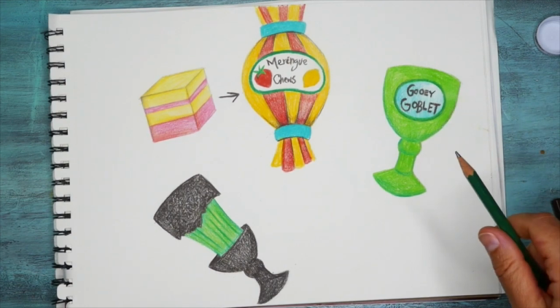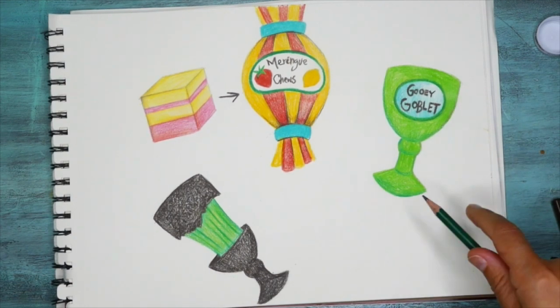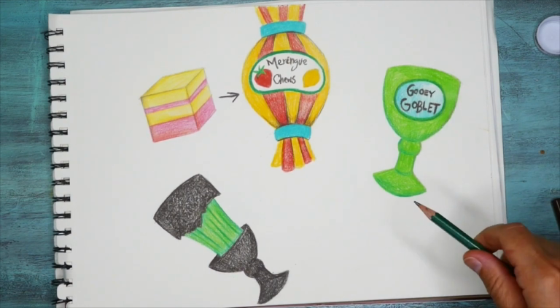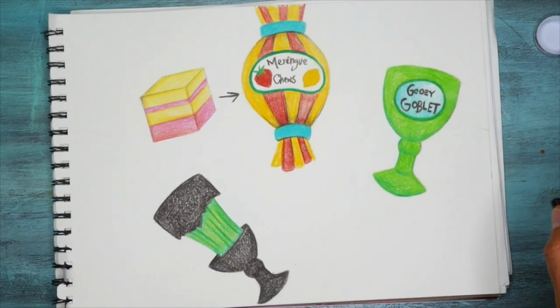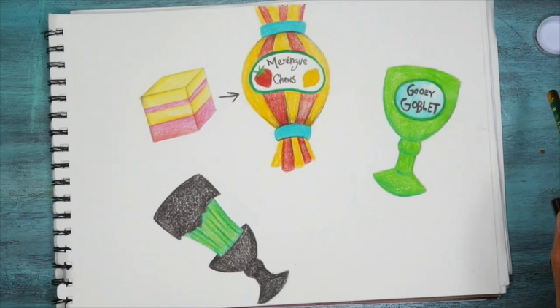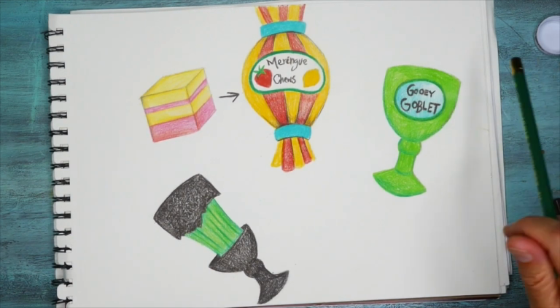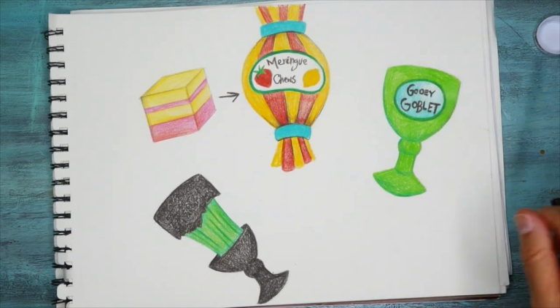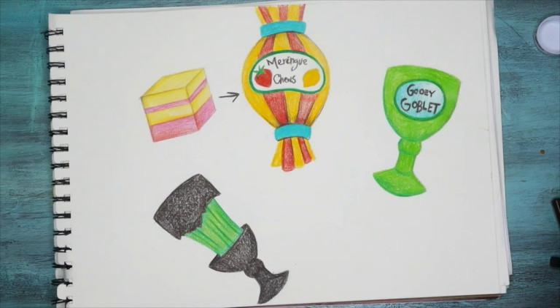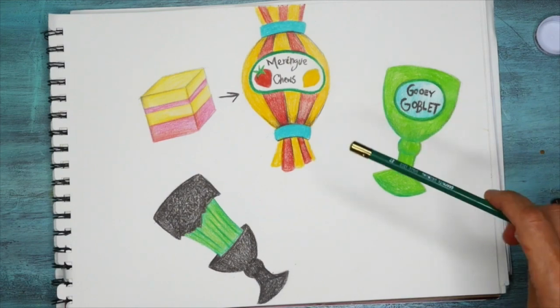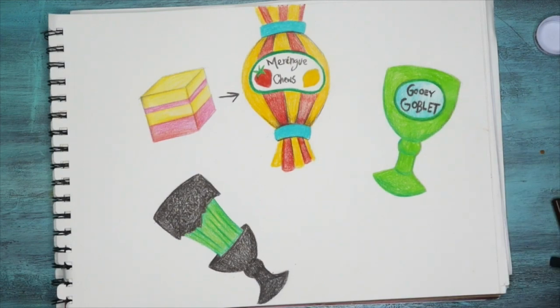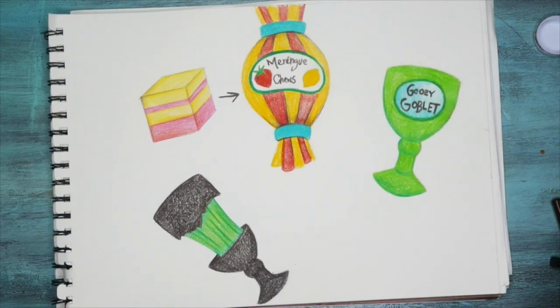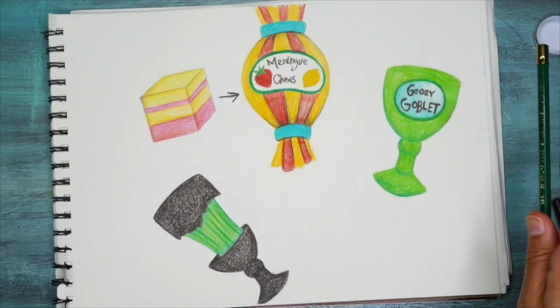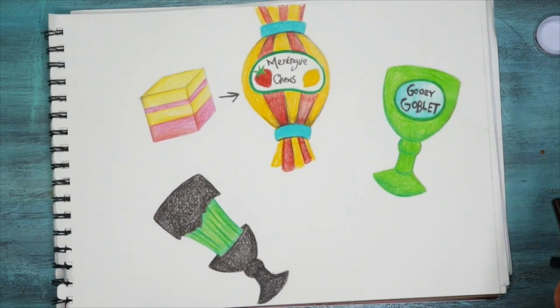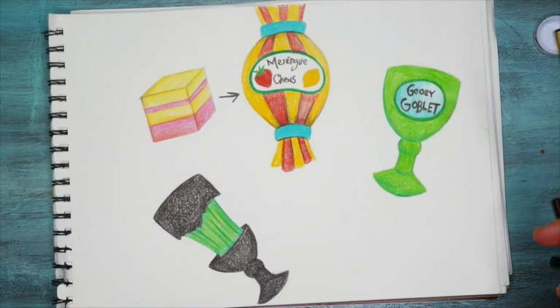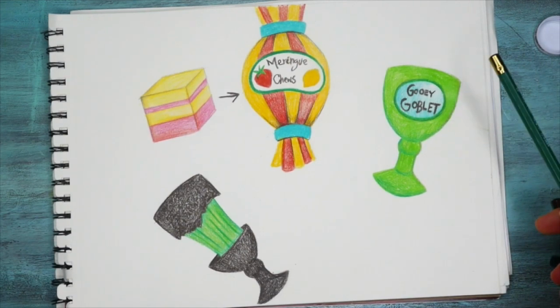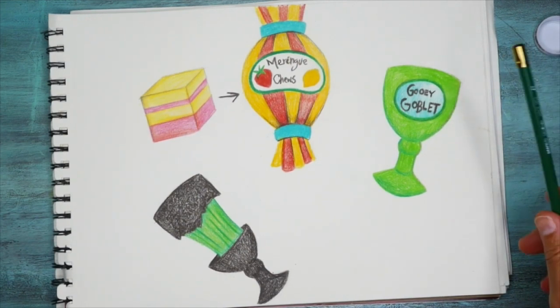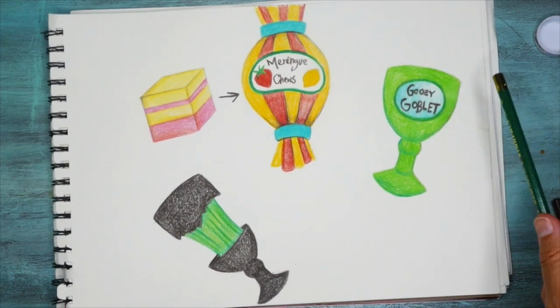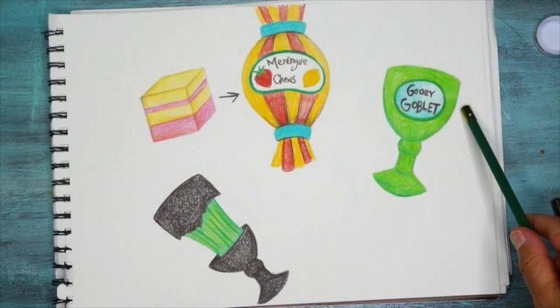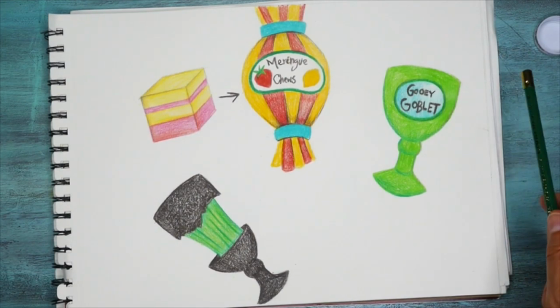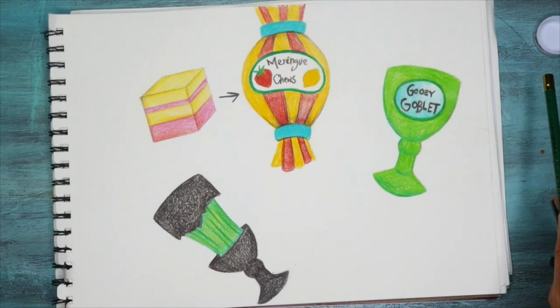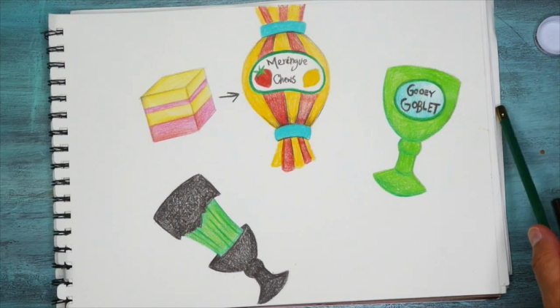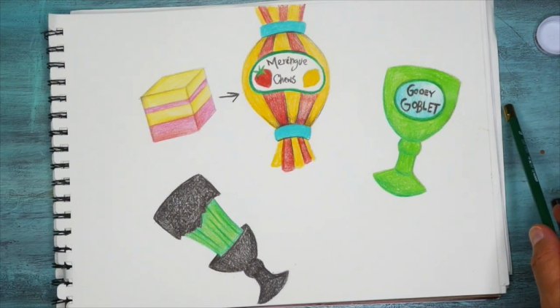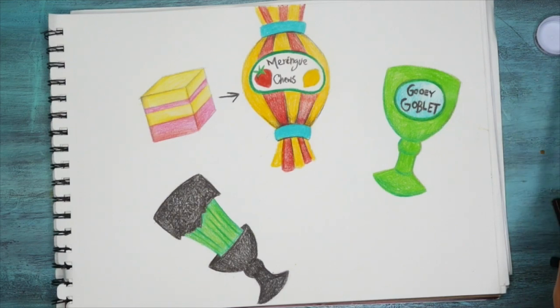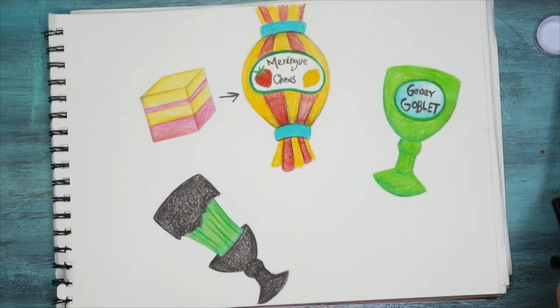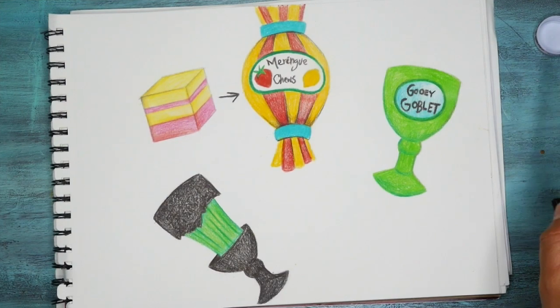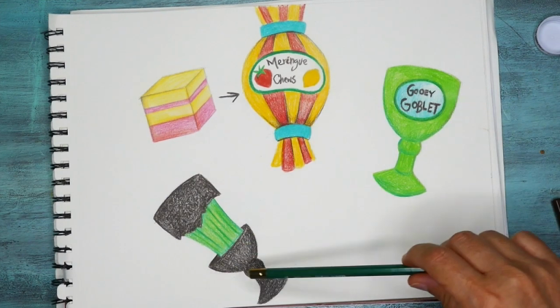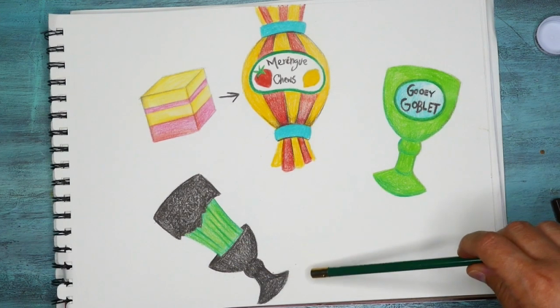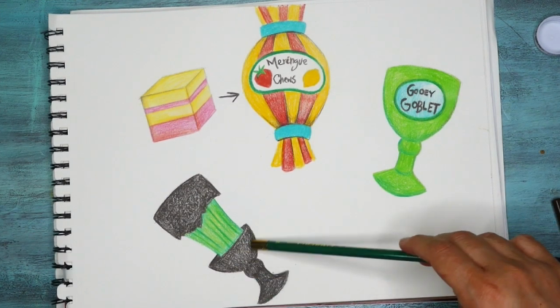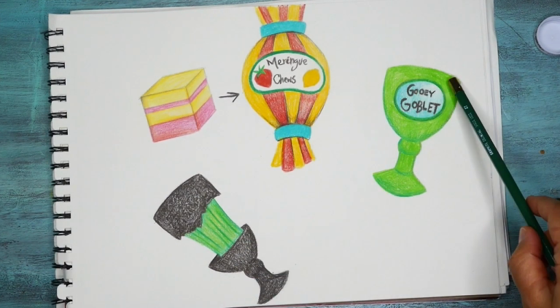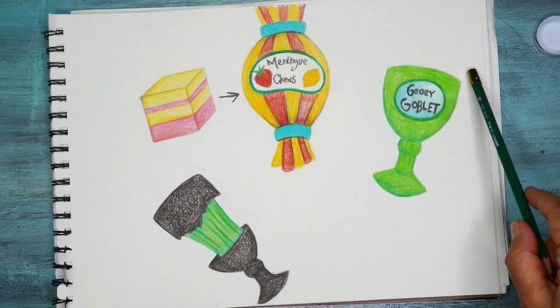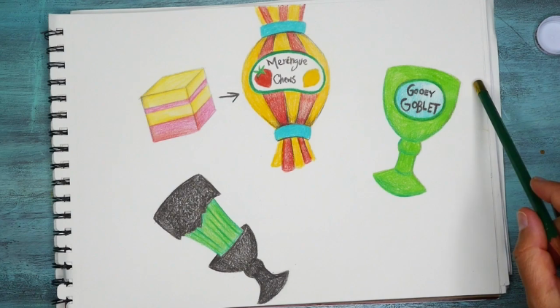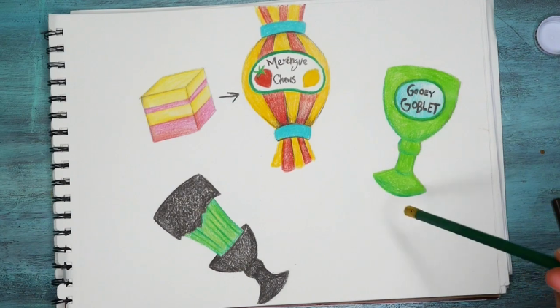Are they sweet? Are they chewy? Are they stretchy? Are they gummy? Are they gooey? Do they melt in your mouth? Or are they crispy? Think about all those words you choose and some of those favorite flavors that you might have.